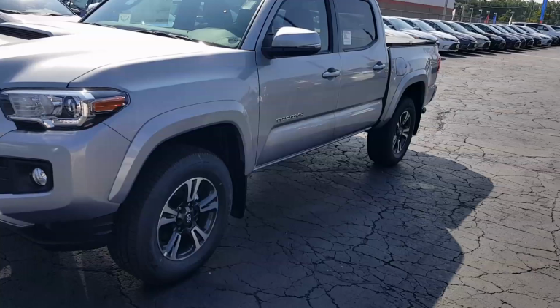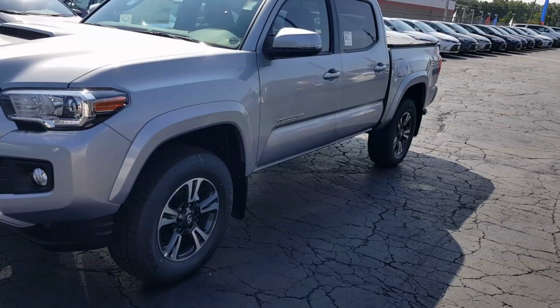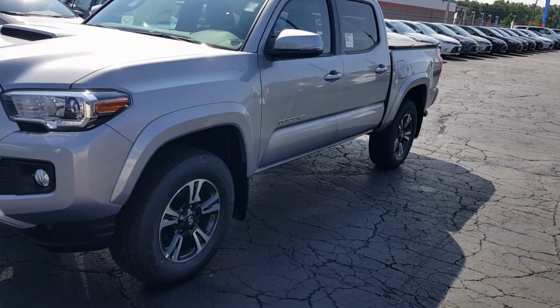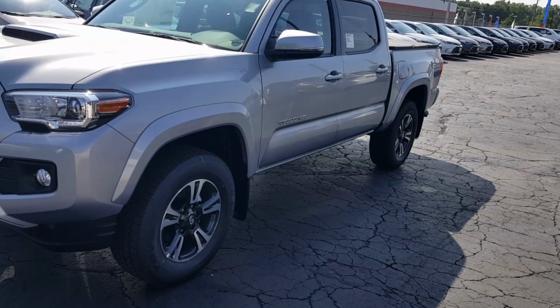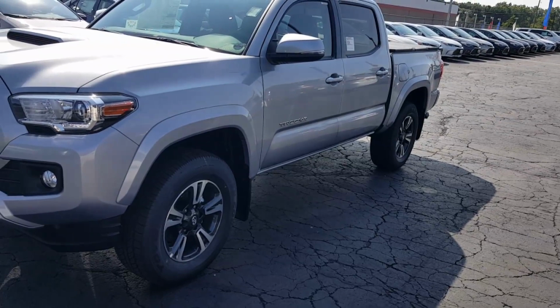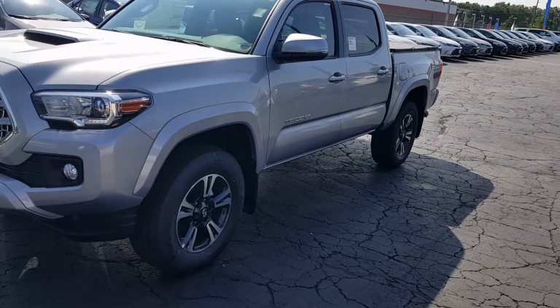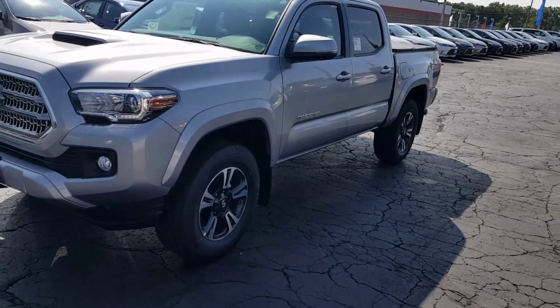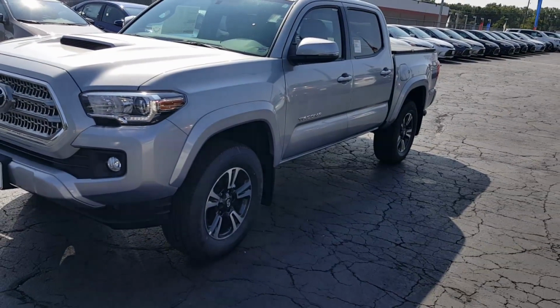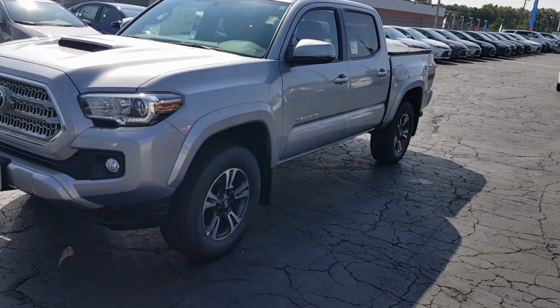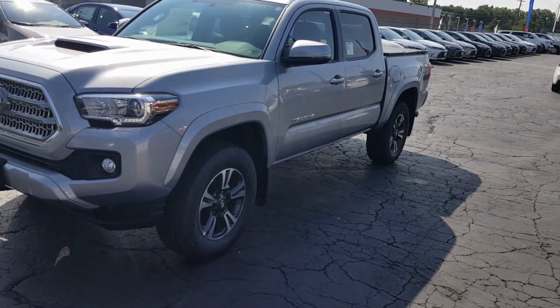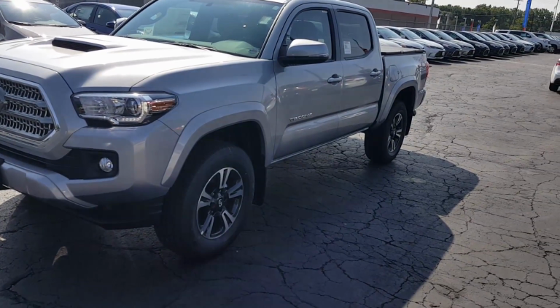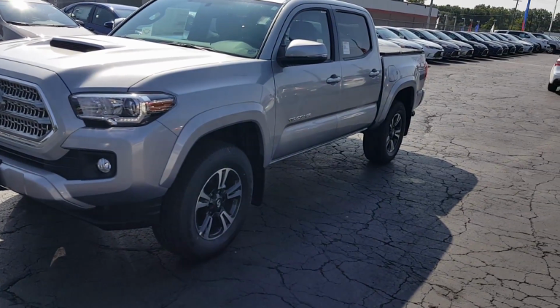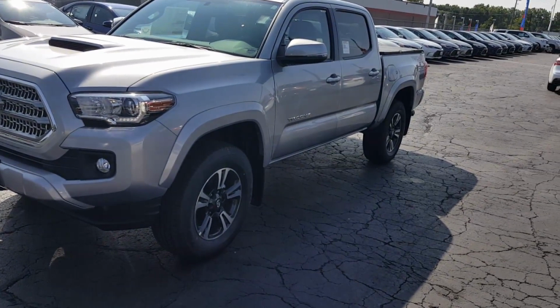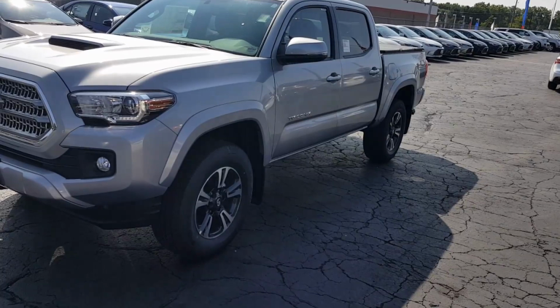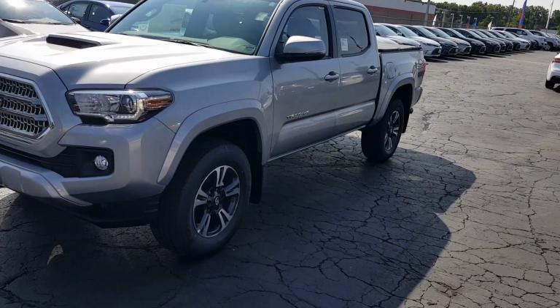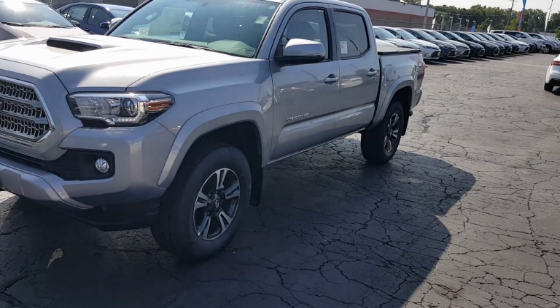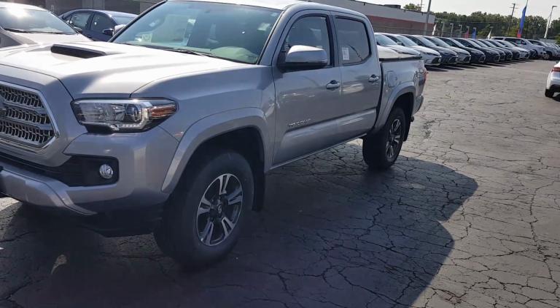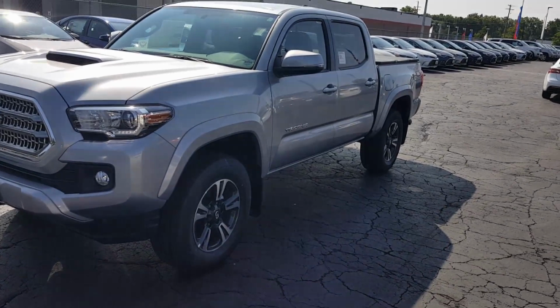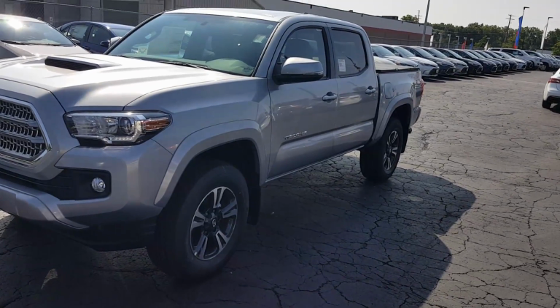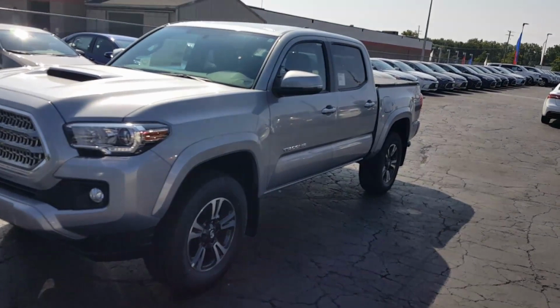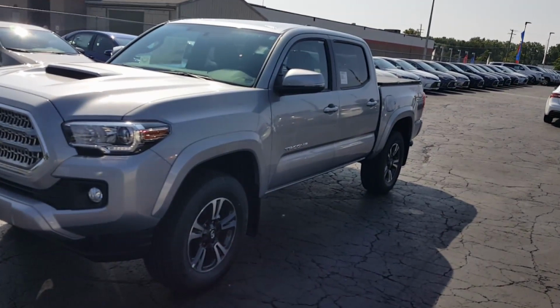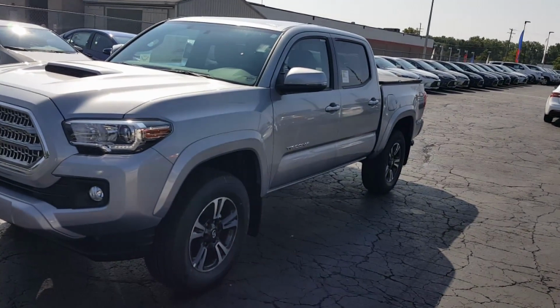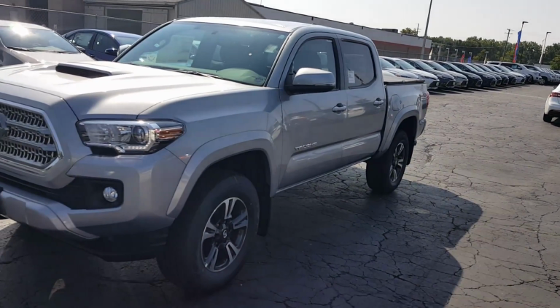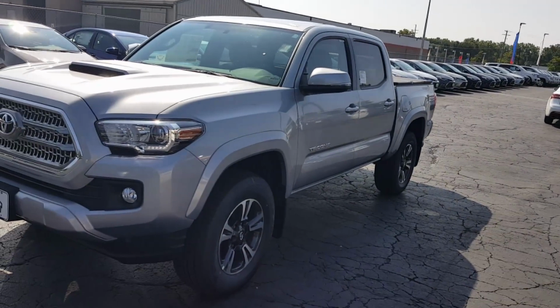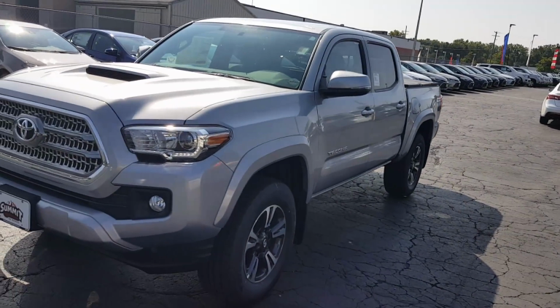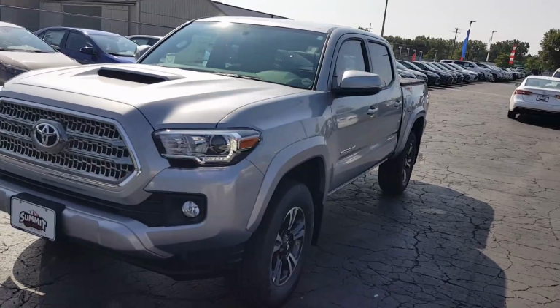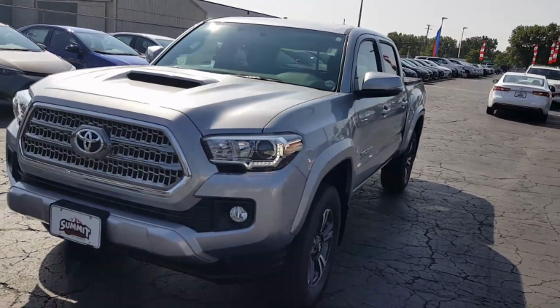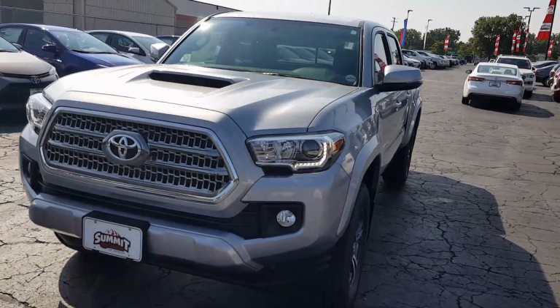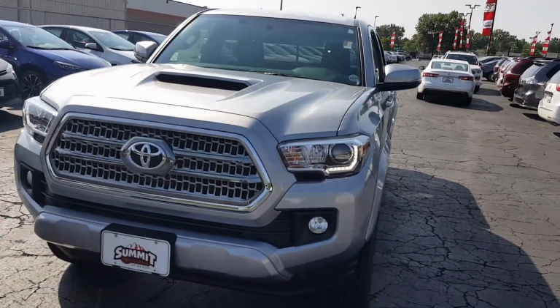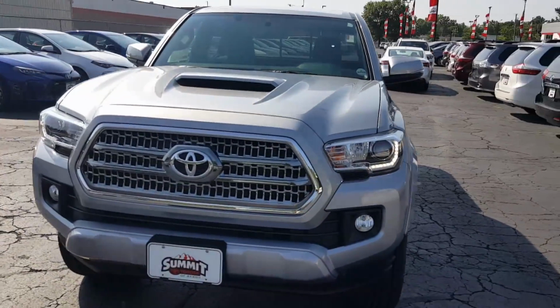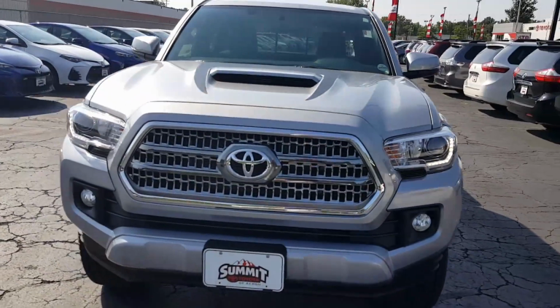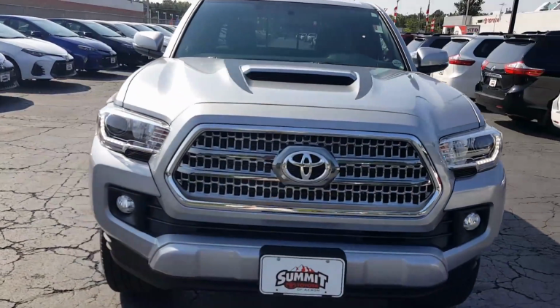On the Enquirer is this beautiful new 2017 Tacoma Double Cab Sport Package. This one happens to be silver. I know you're looking for quicksand, but I just wanted to give you a quick walk around.